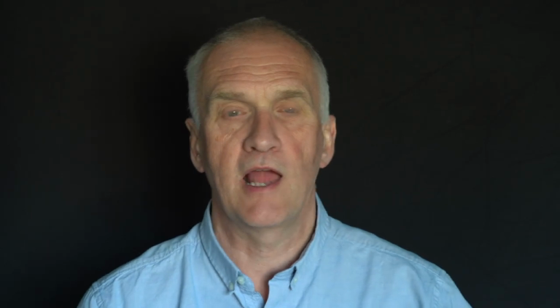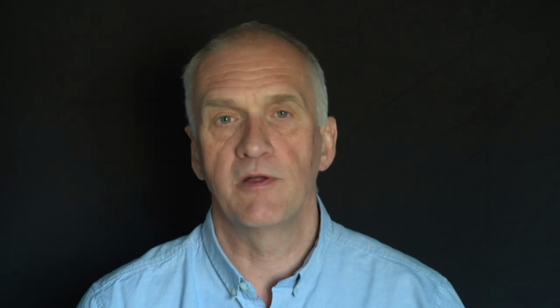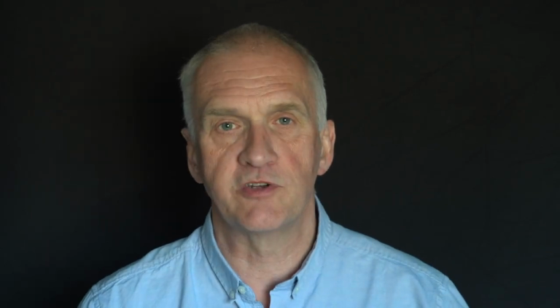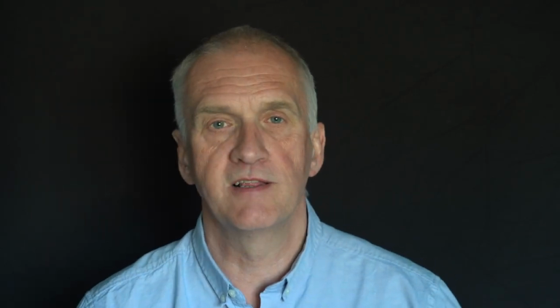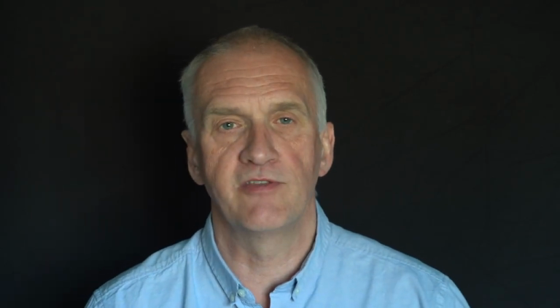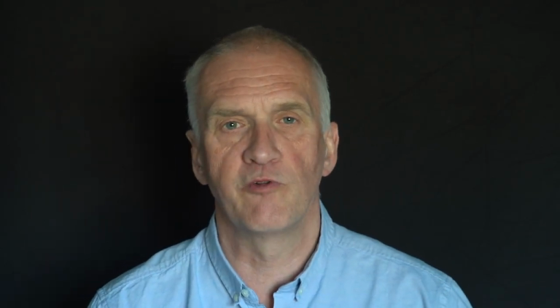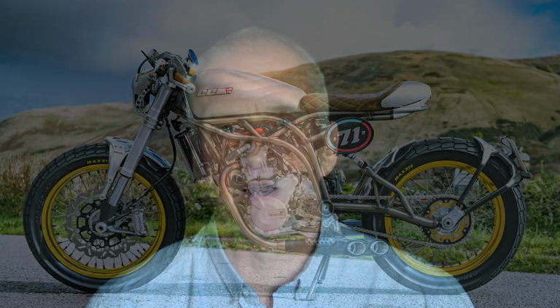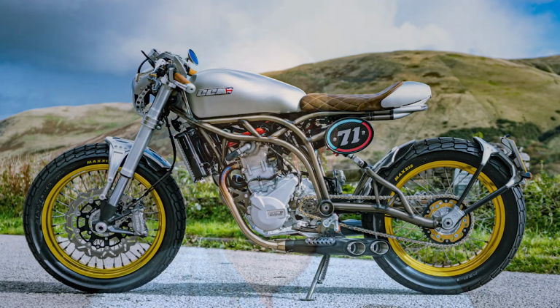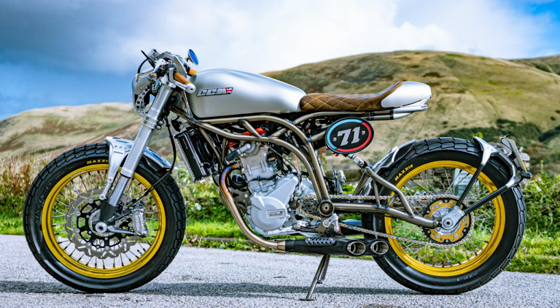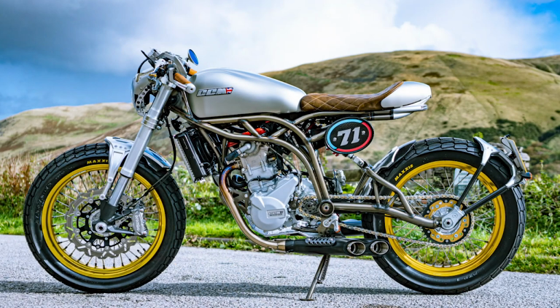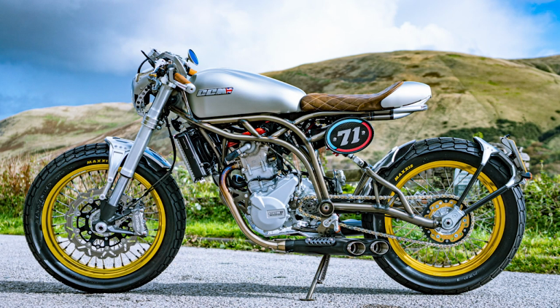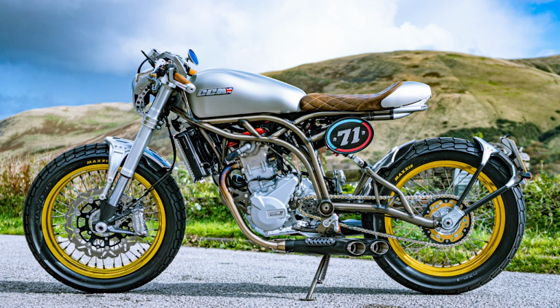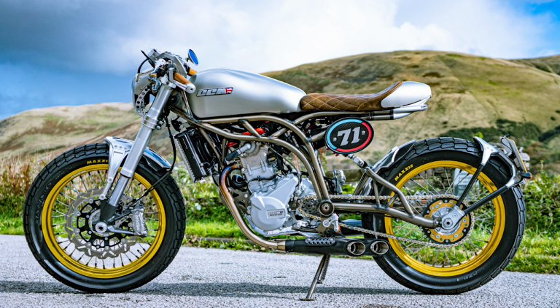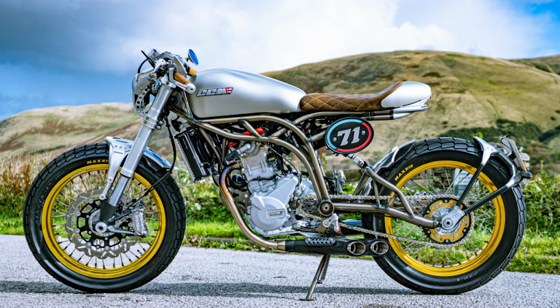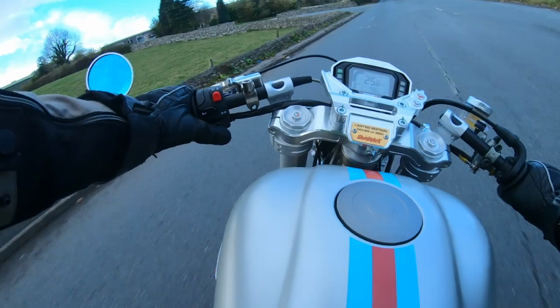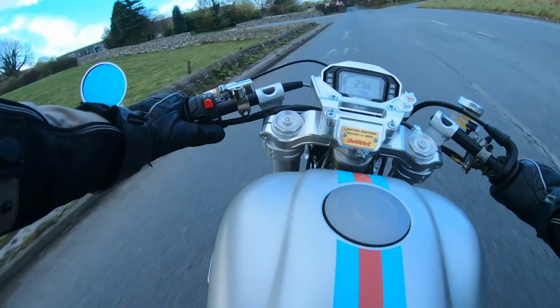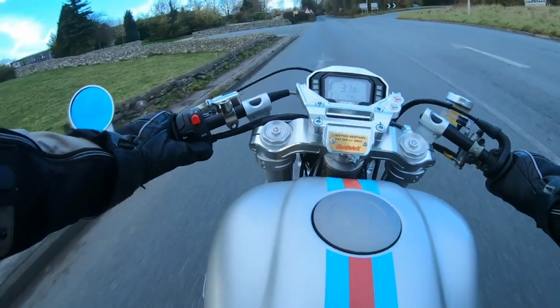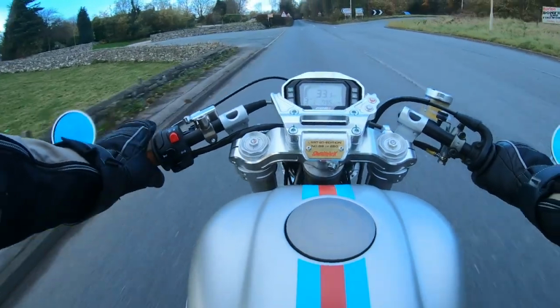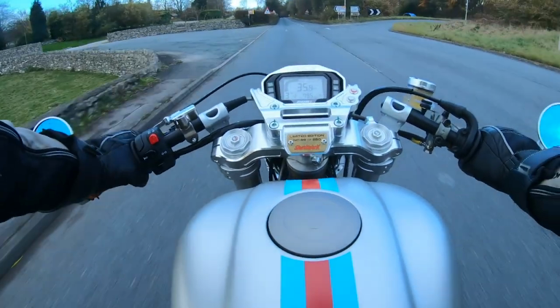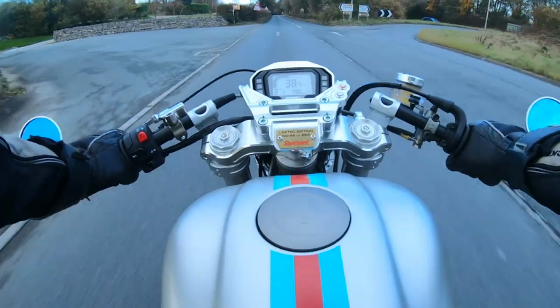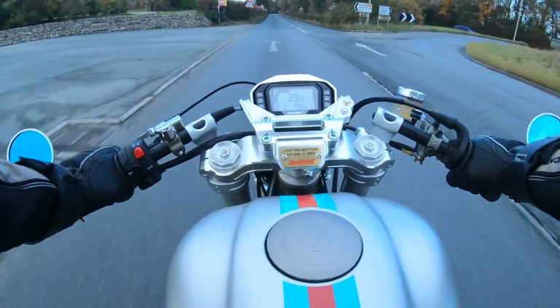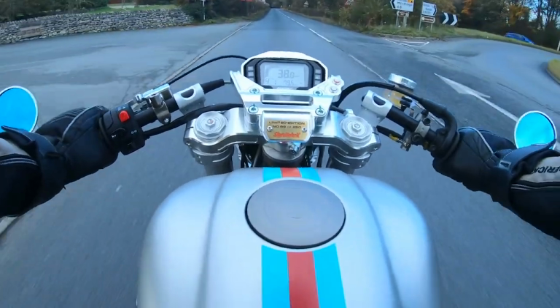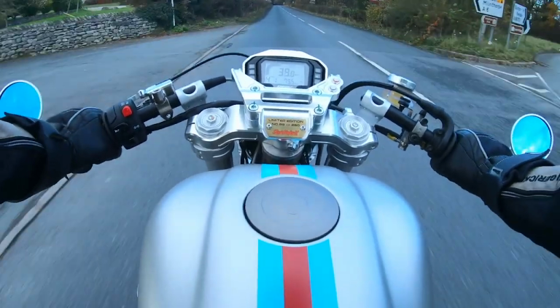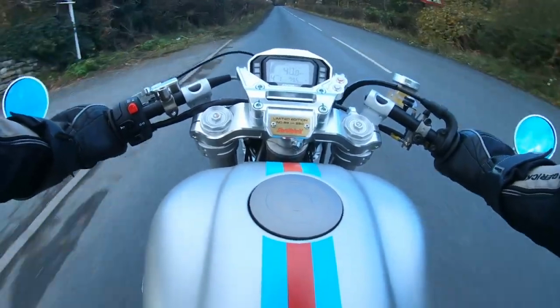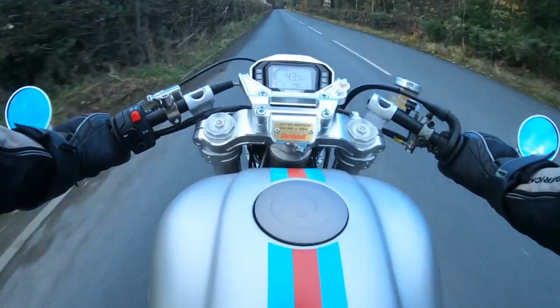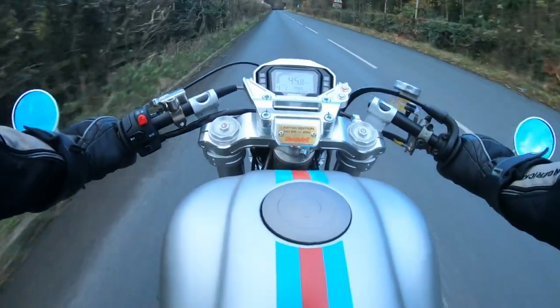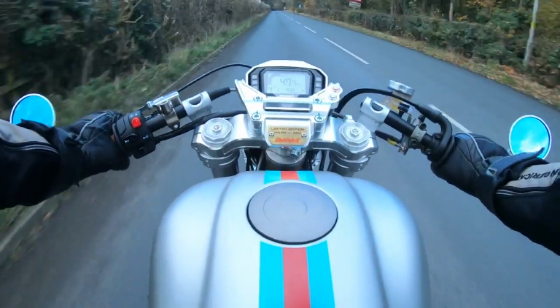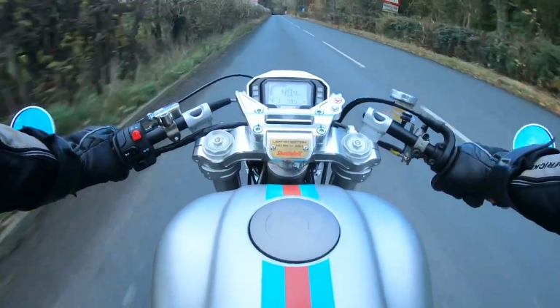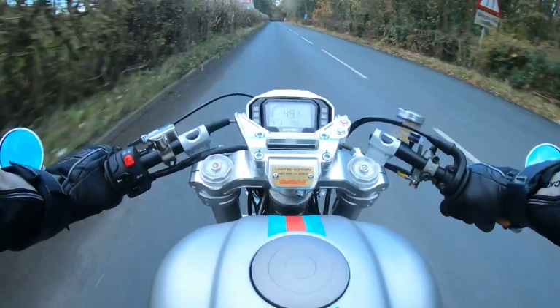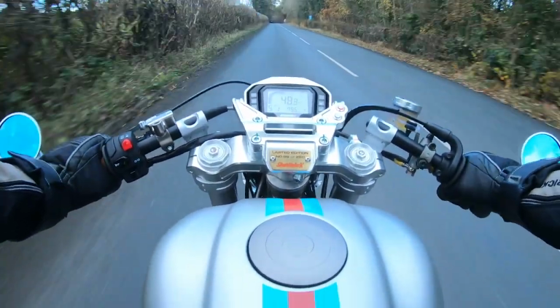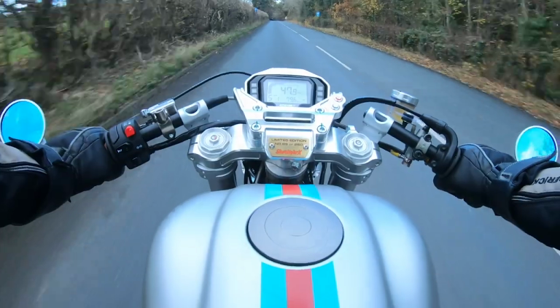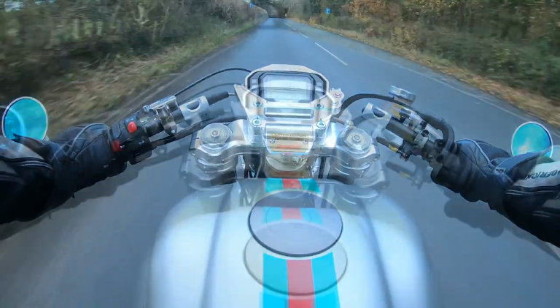Hello, this is Richard Gill and this is the fourth in my series of vlogs on my CCM Spitfire Cafe Racer. Those of you who saw my last video will know that I found some rust spots on the frame, and I'm now having the frame replaced by CCM.